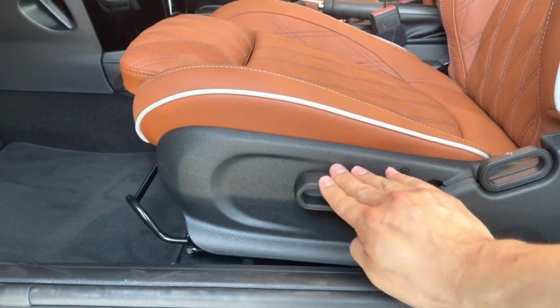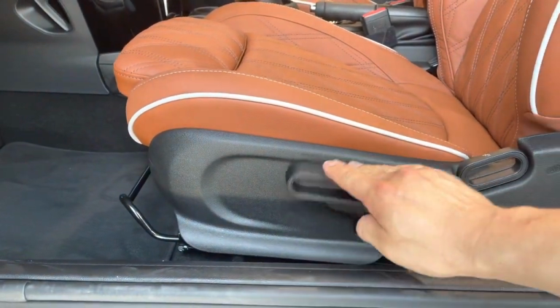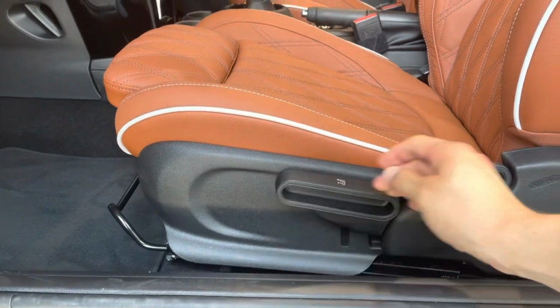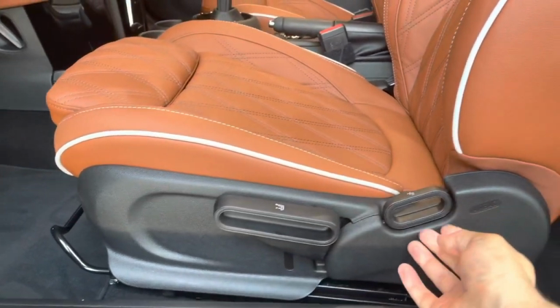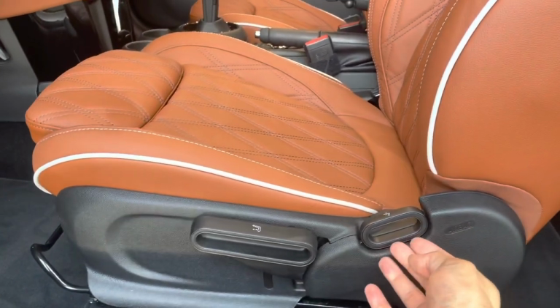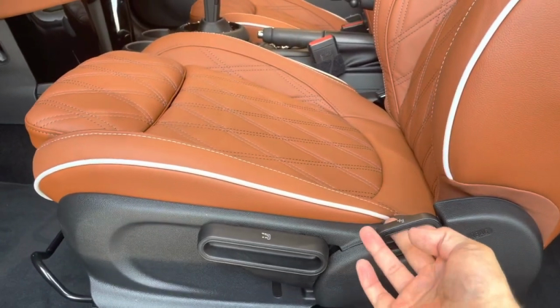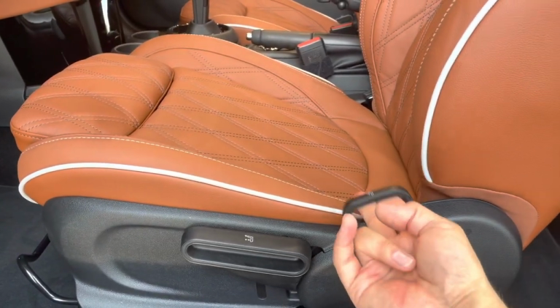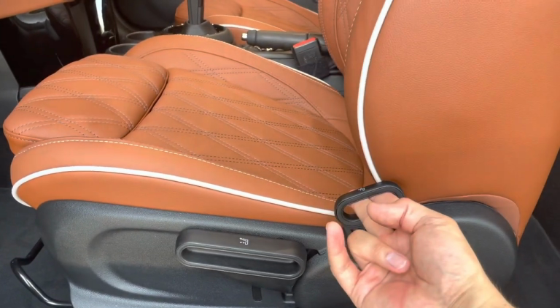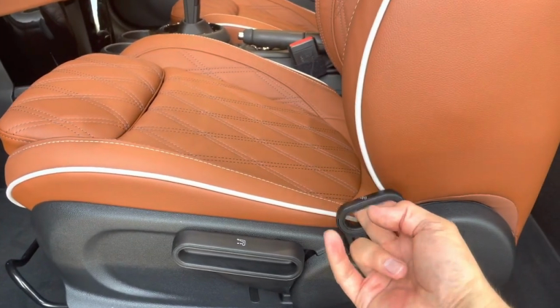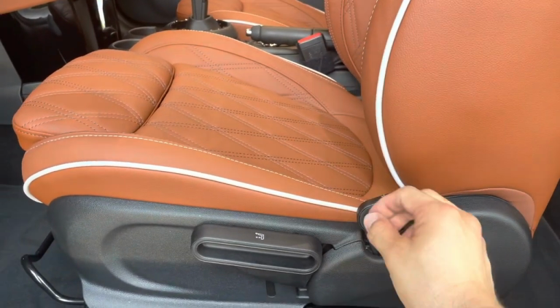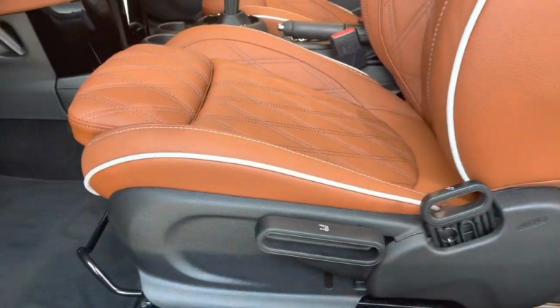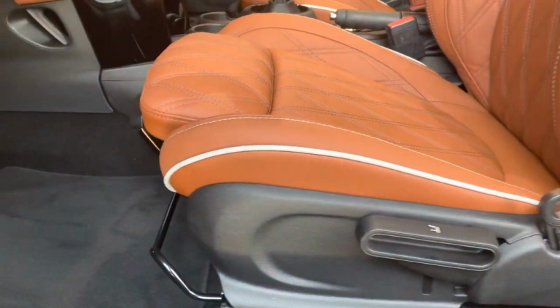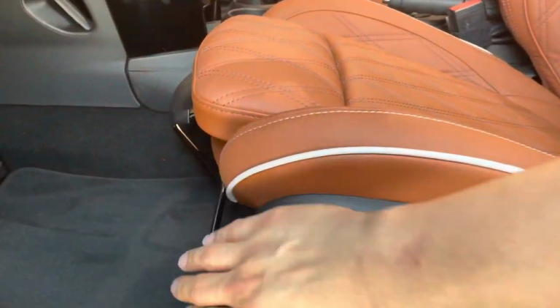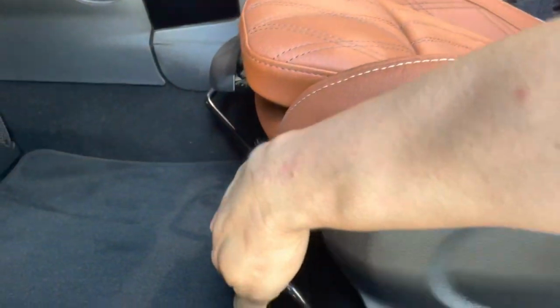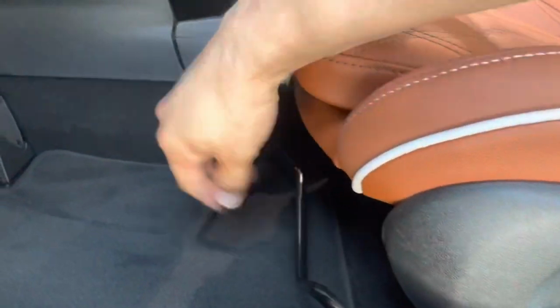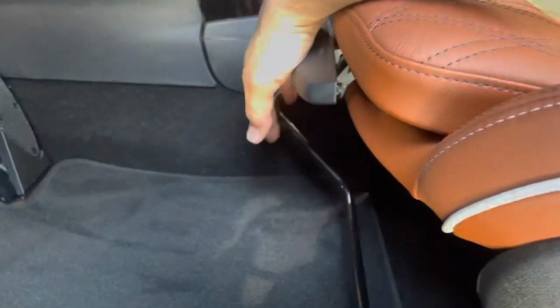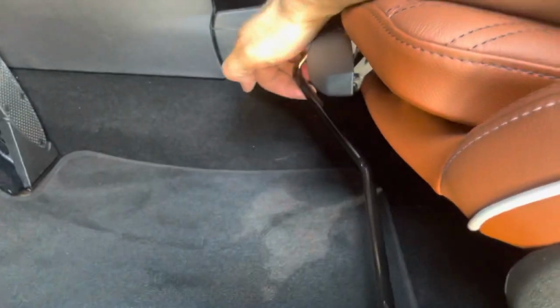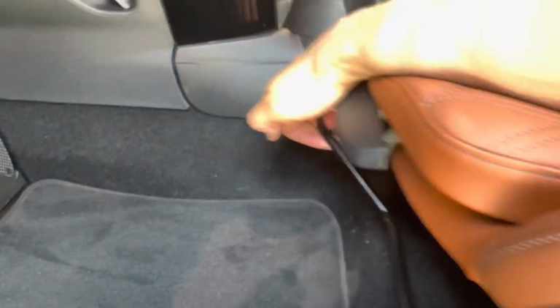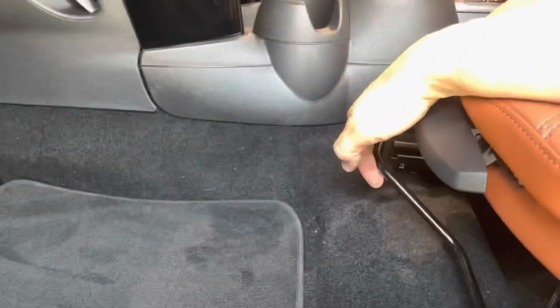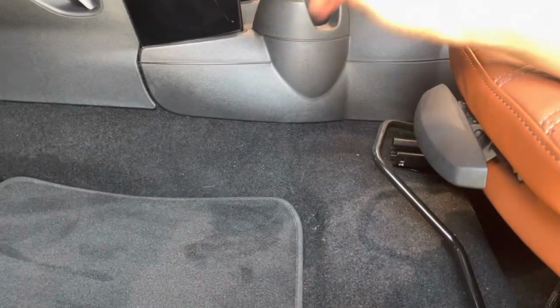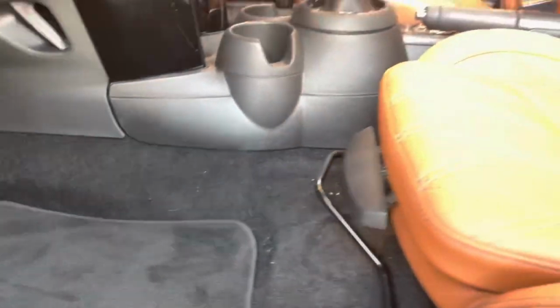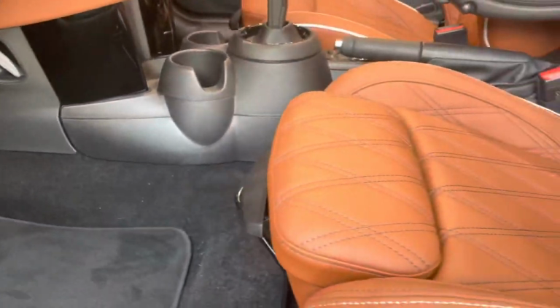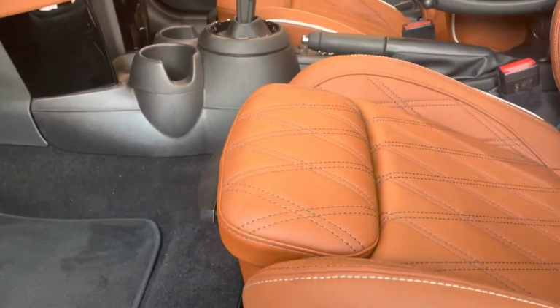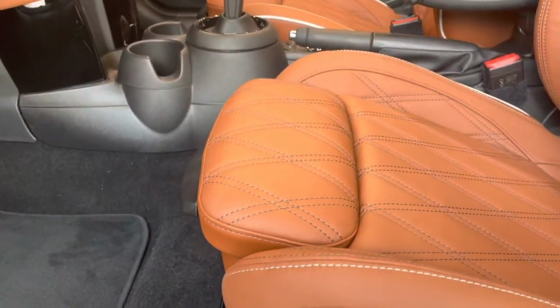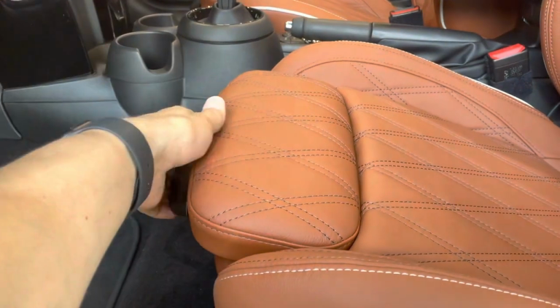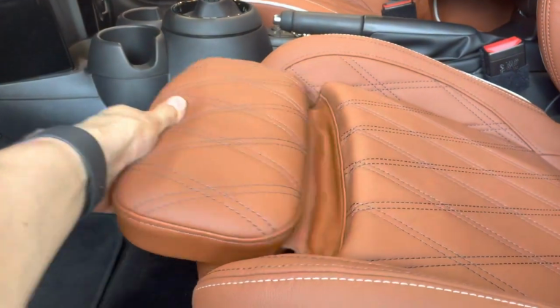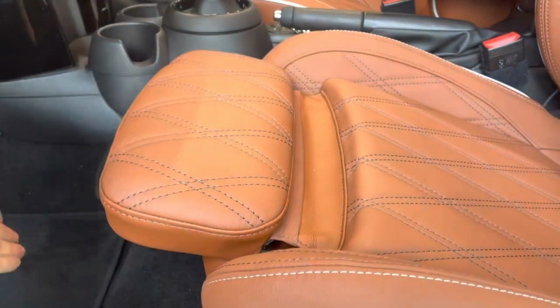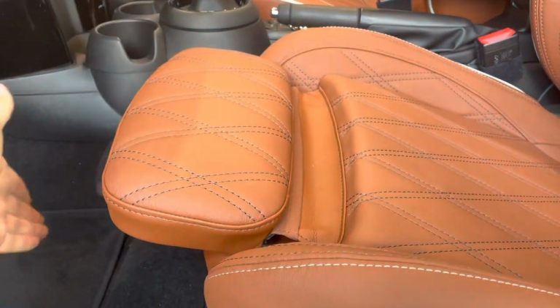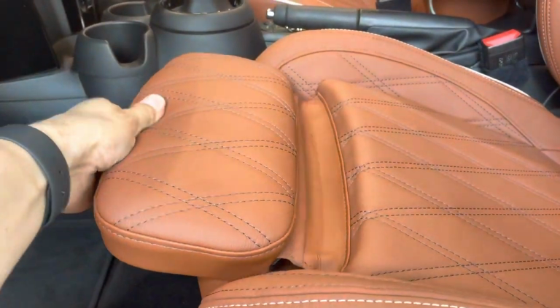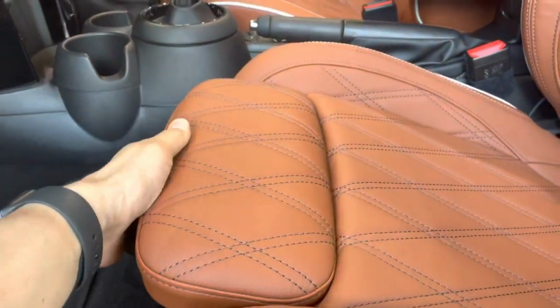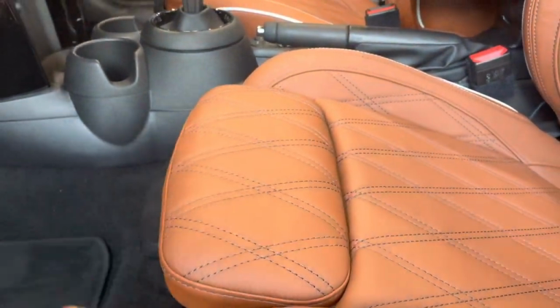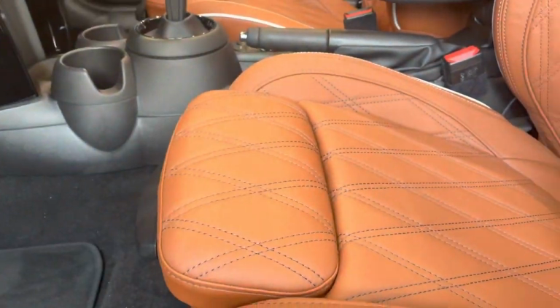To adjust your seats, the larger handle moves the base of the seat up or down in height, the smaller one adjusts your backrest, and the metal bar underneath will move the entire seat forwards or backwards. You also have a nice extension on the front of the seat for your legs.